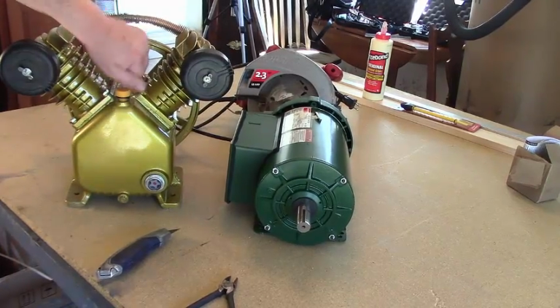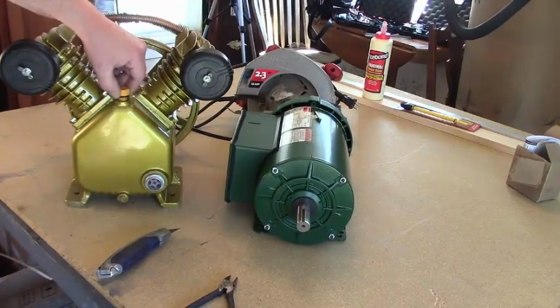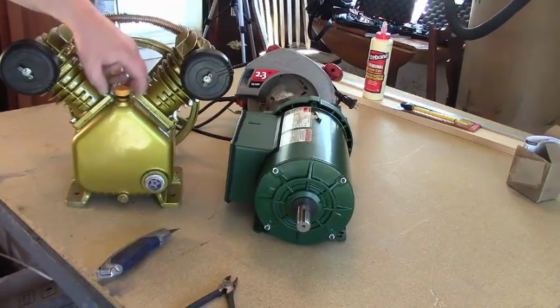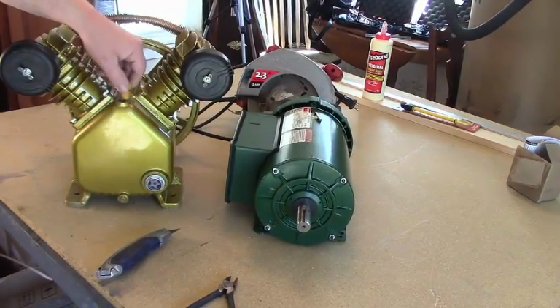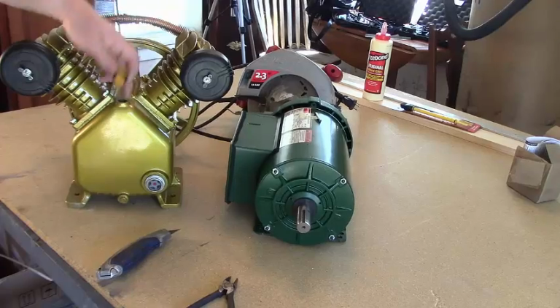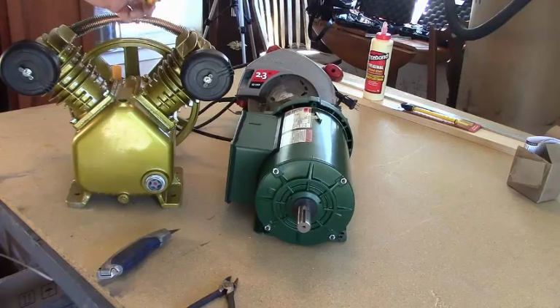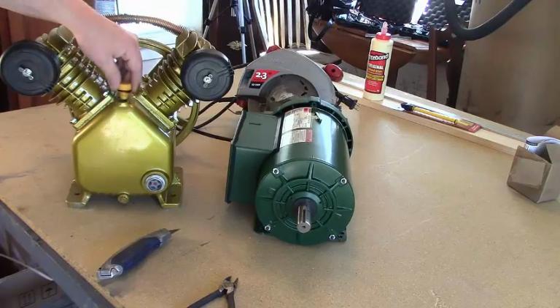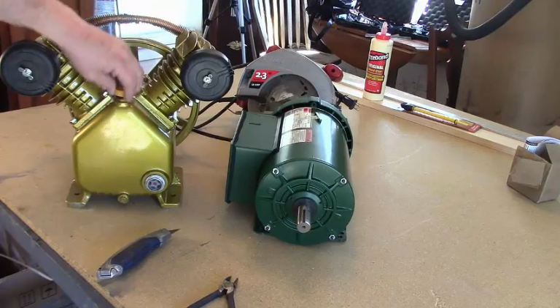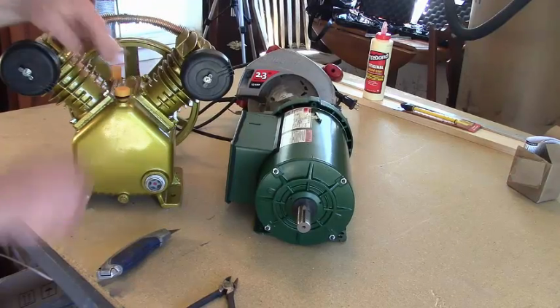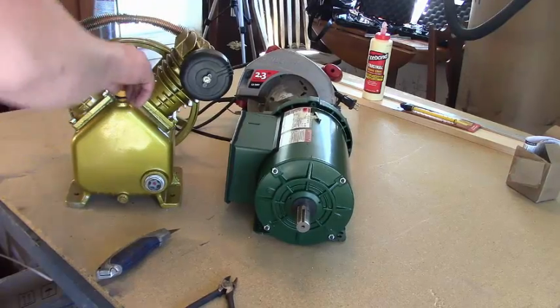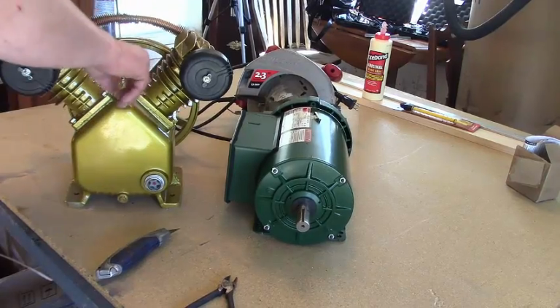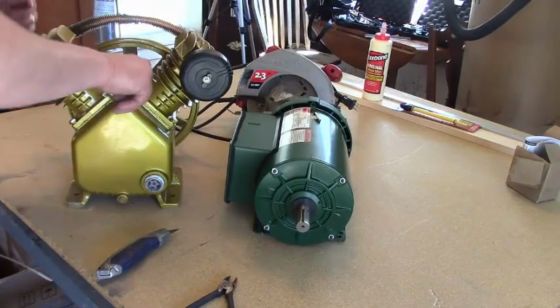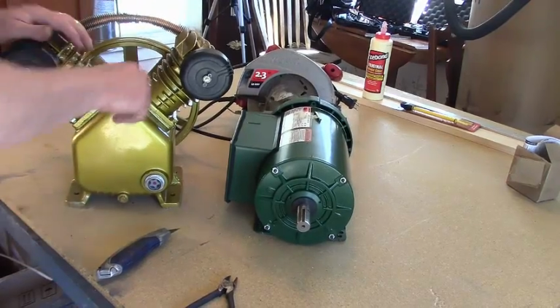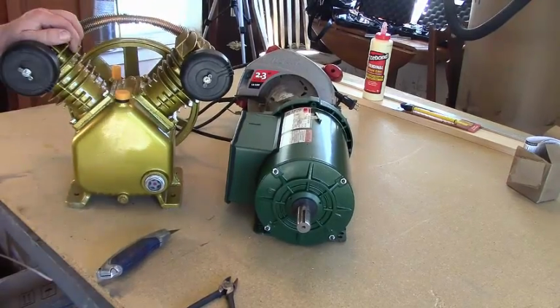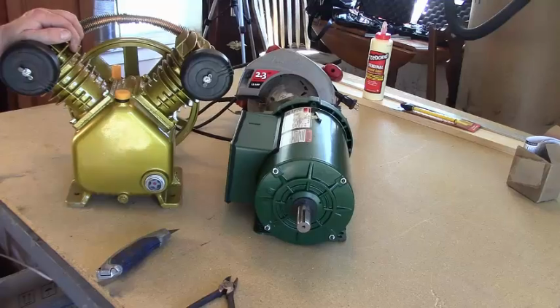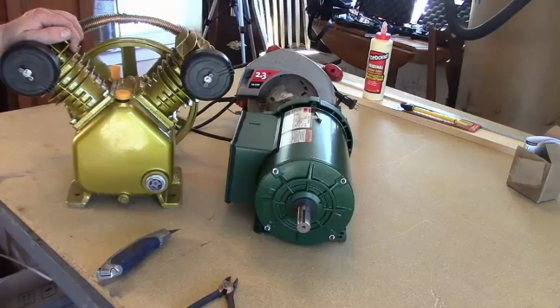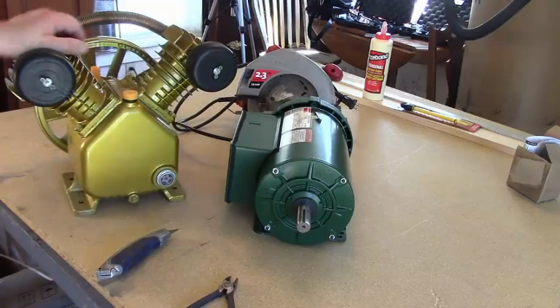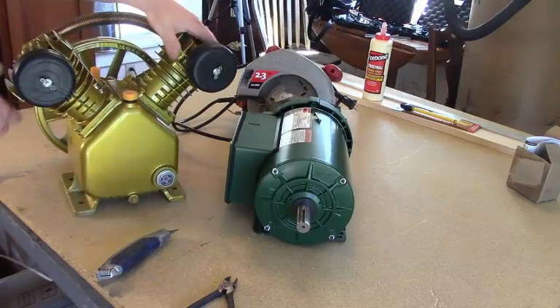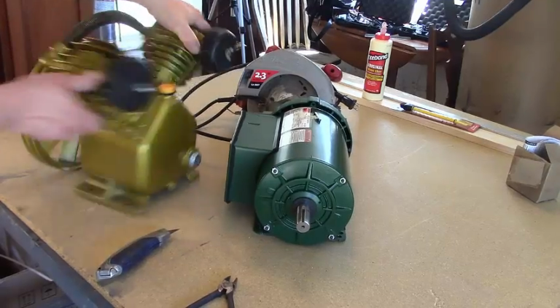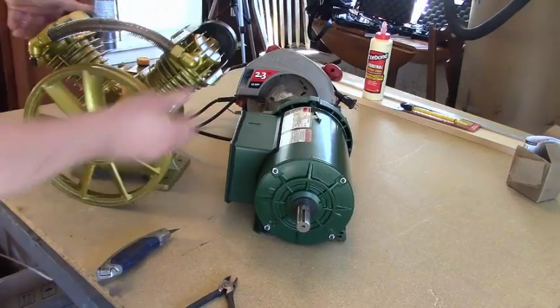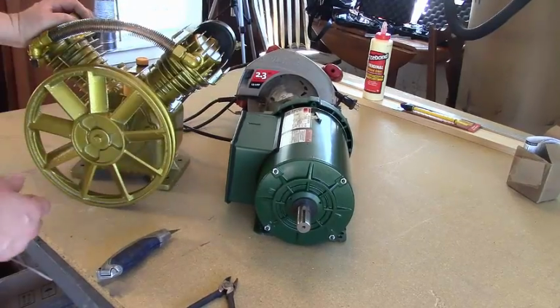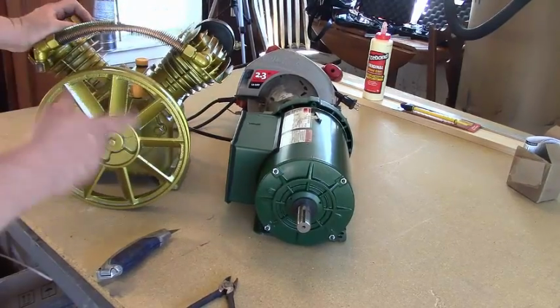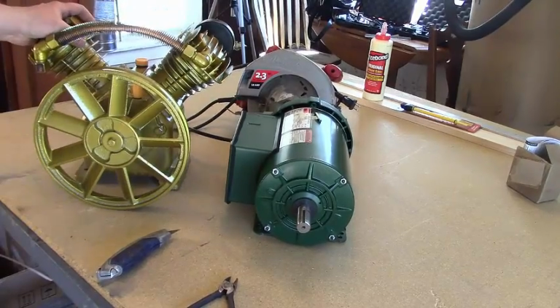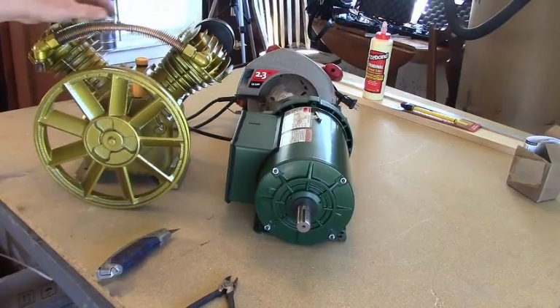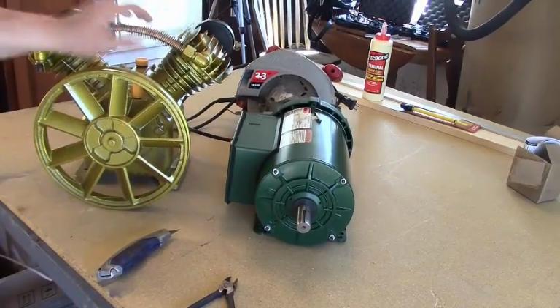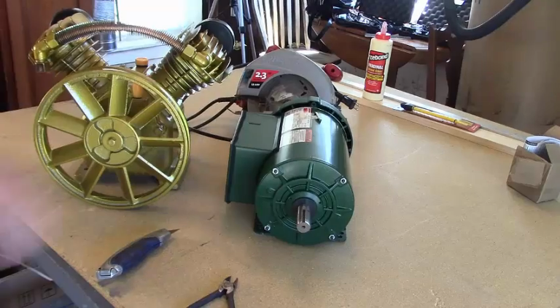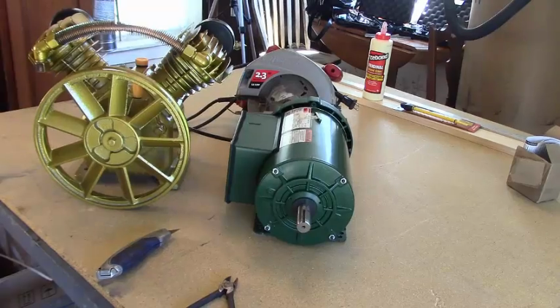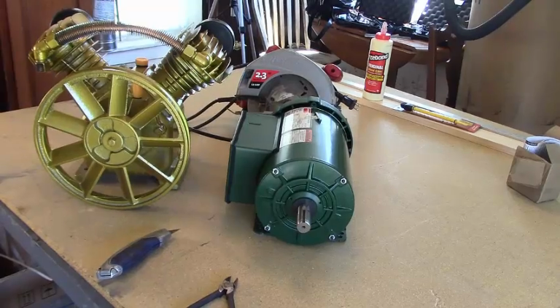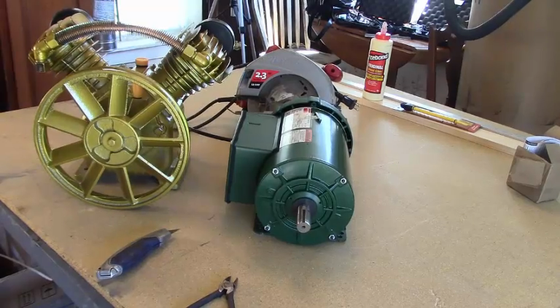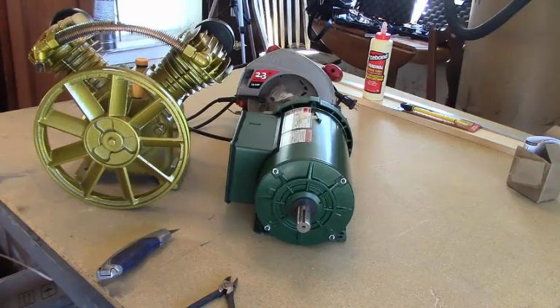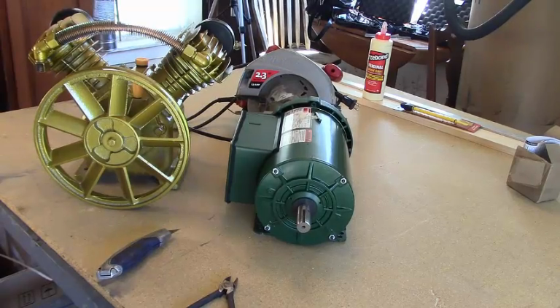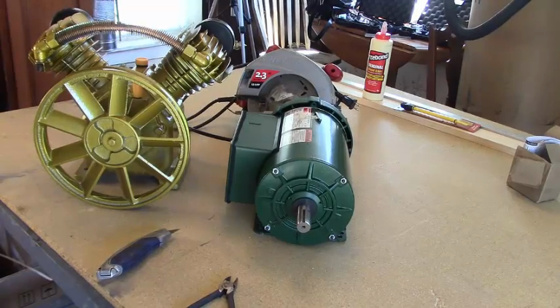It's got the oil fill plug hole here. One more part I have coming is the pressure switch. Once this builds up enough pressure, the switch will shut the motor off so that it stops at whatever pressure I set it at.